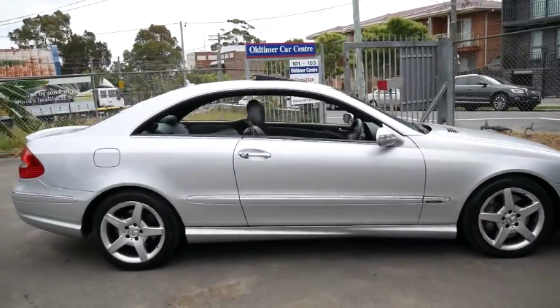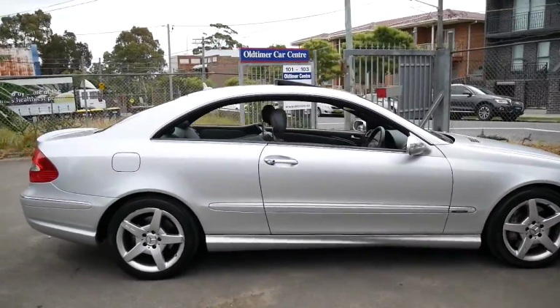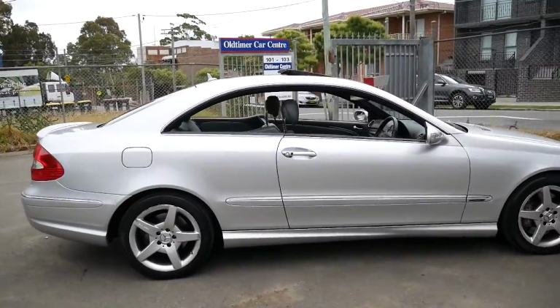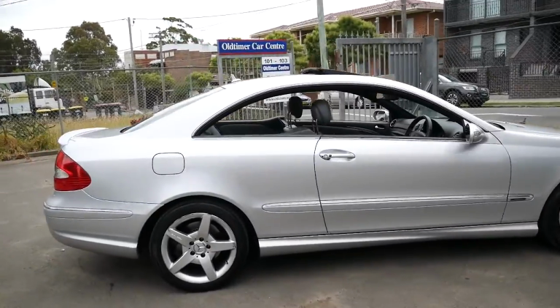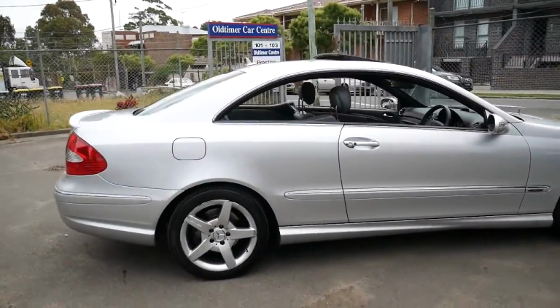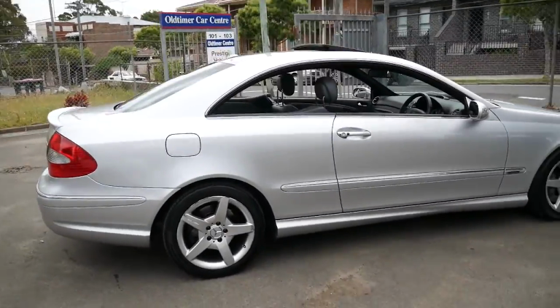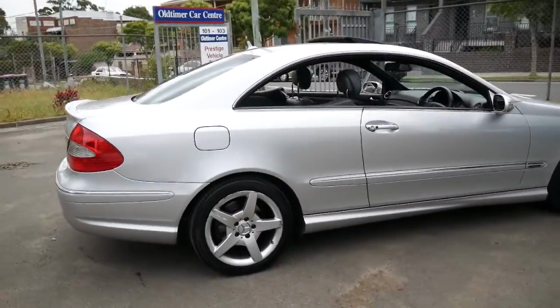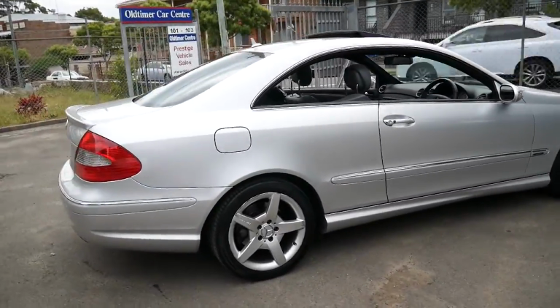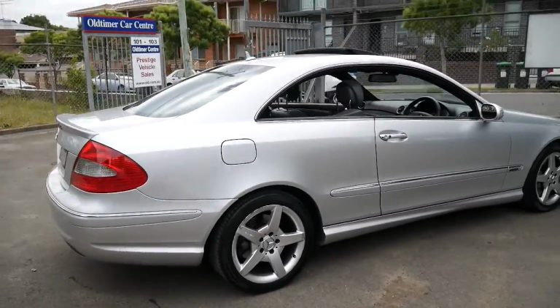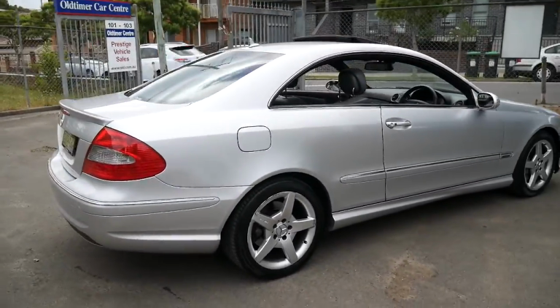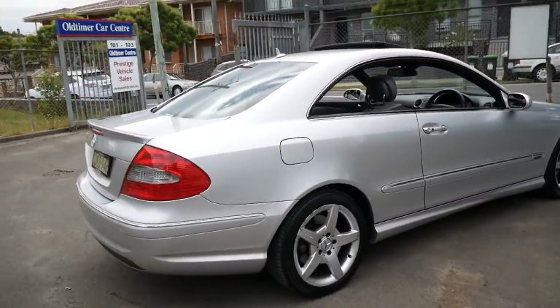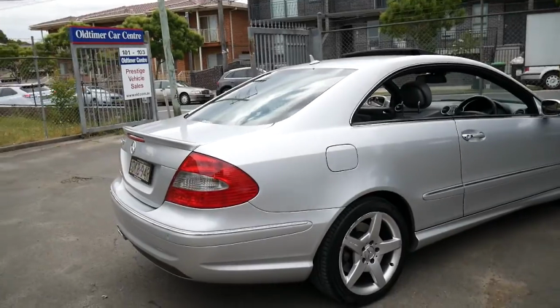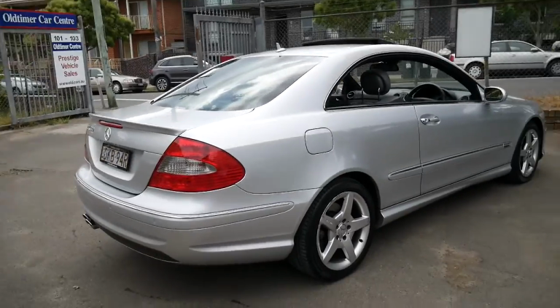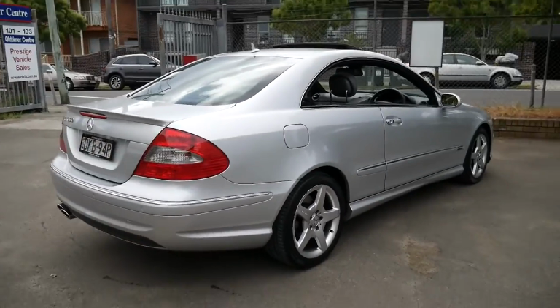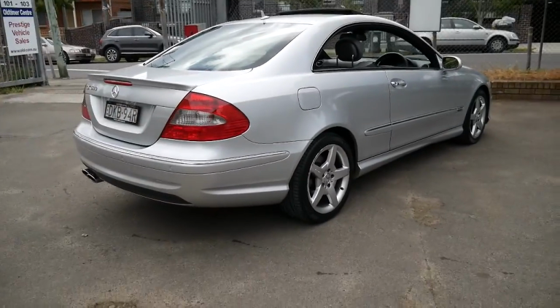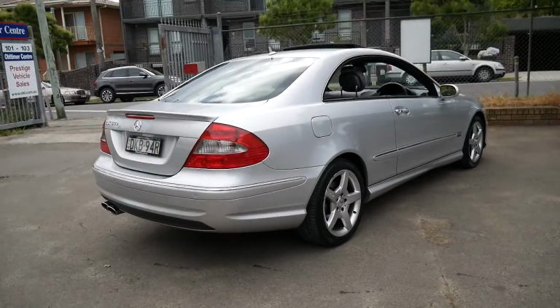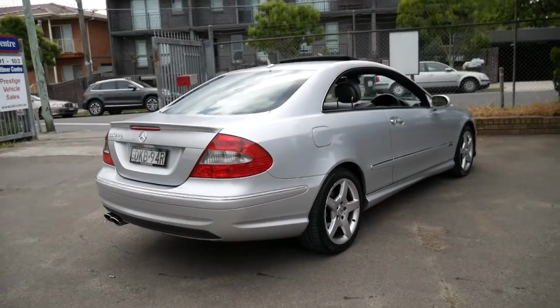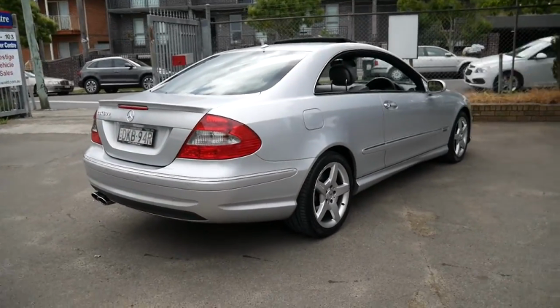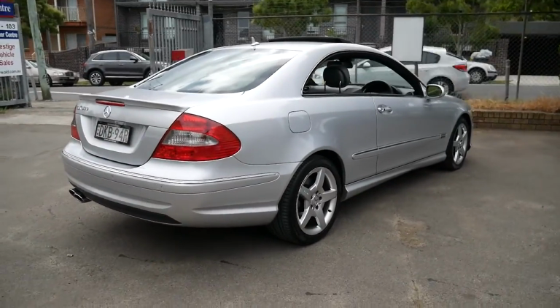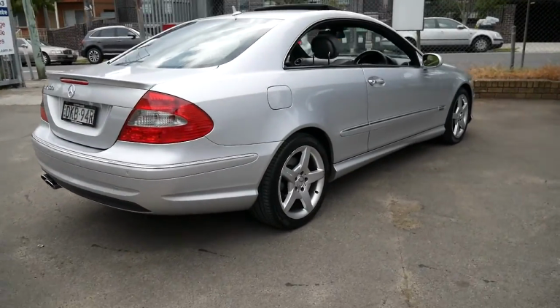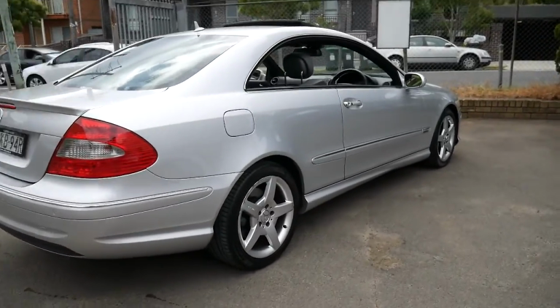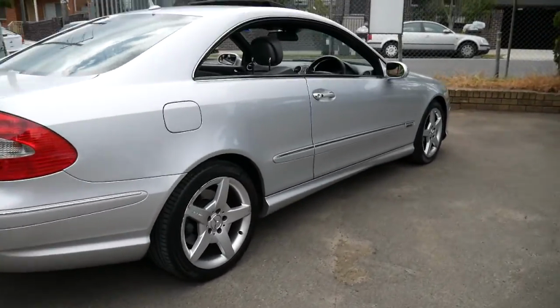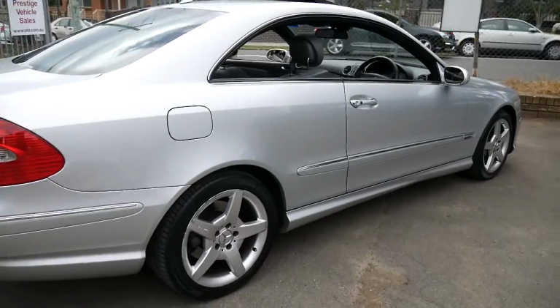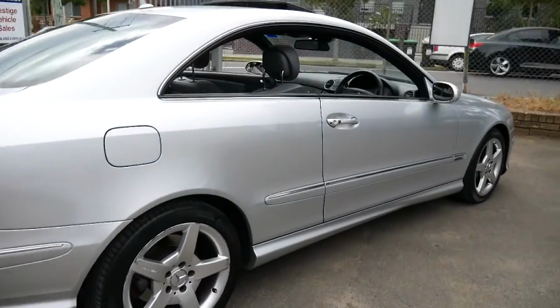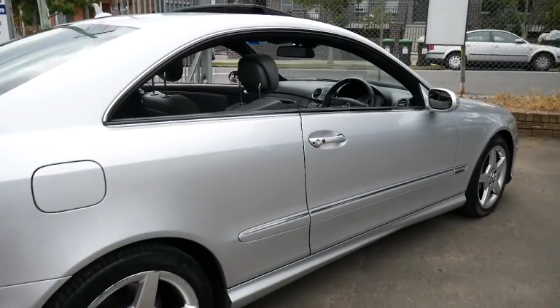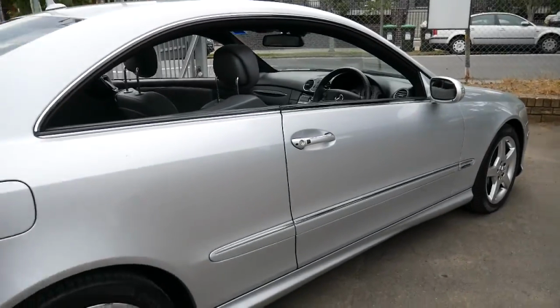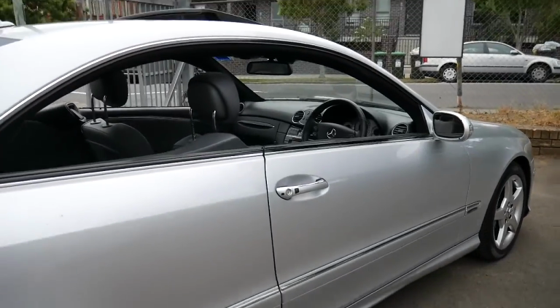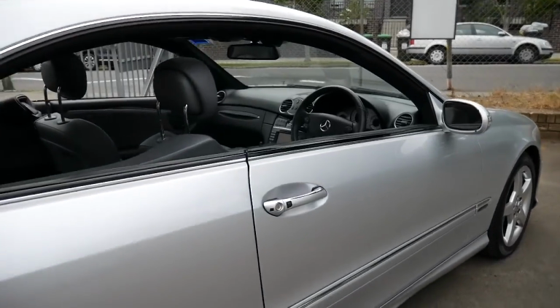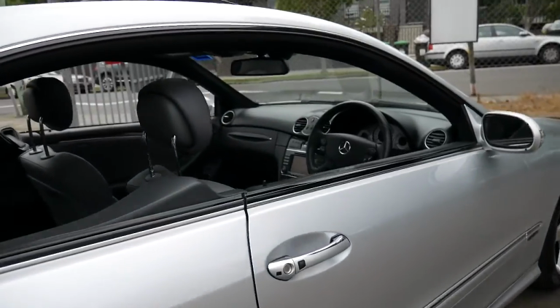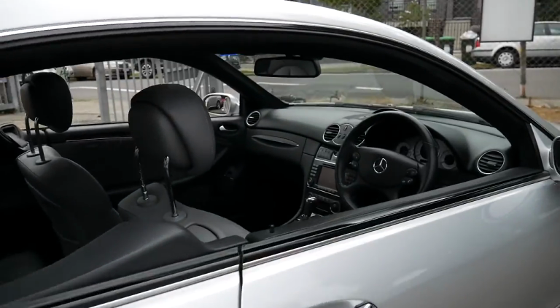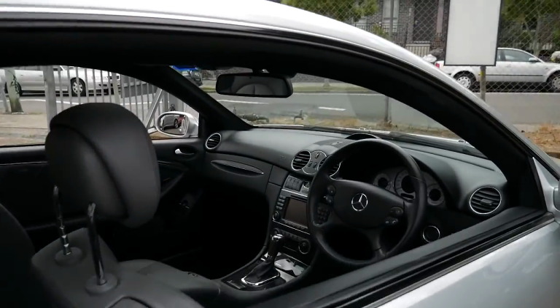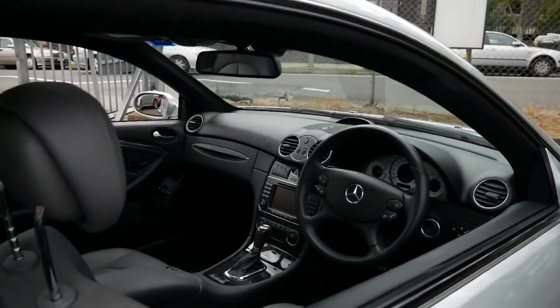The good thing about the CLK 500 is it doesn't draw attention like a CLK 63 would. It just looks like a CLK 500 coupe, which it is, but what people don't realise is what you've got sitting under the bonnet — basically a V8 engine with about 300 kilowatts.